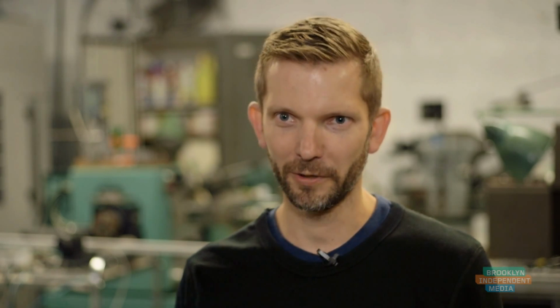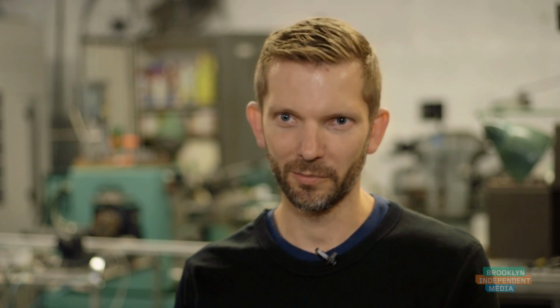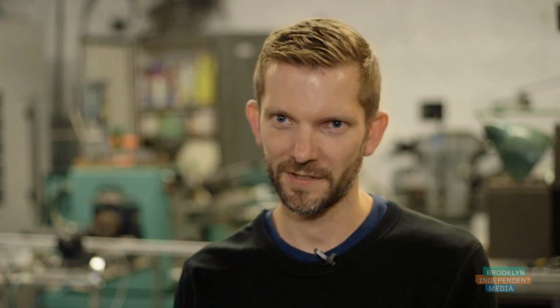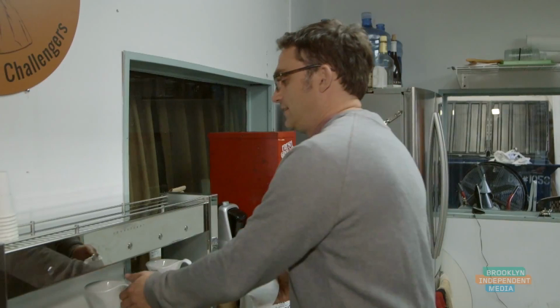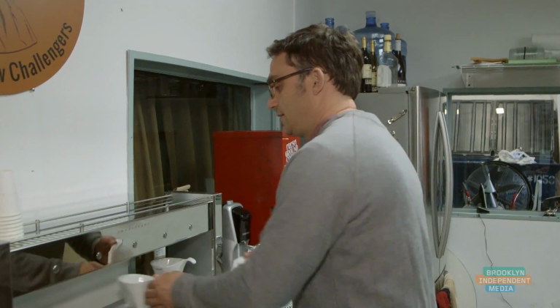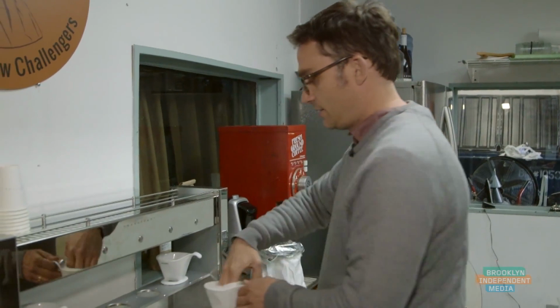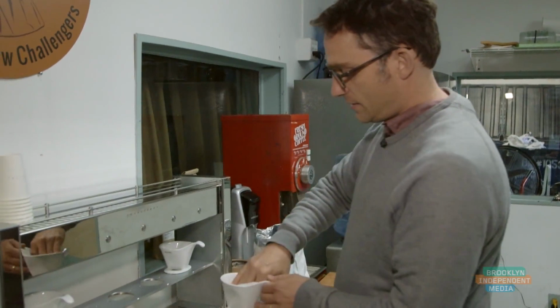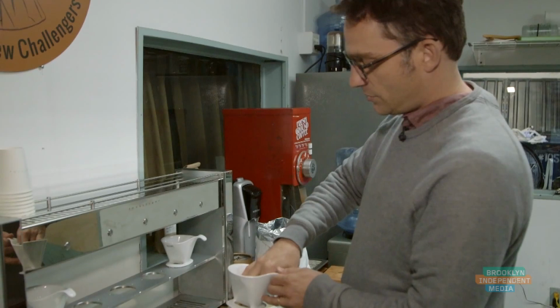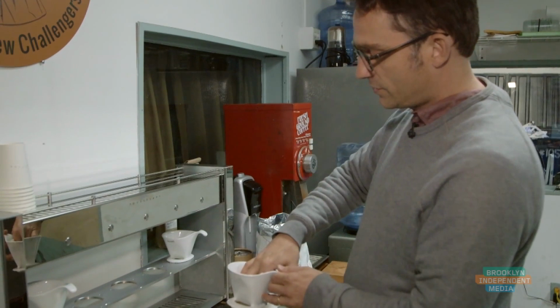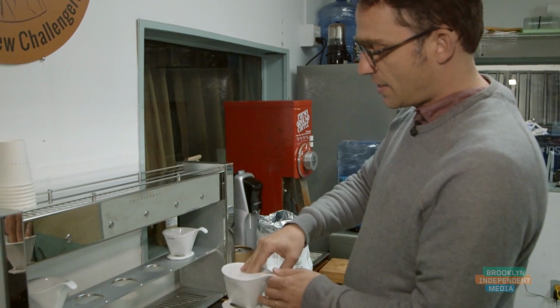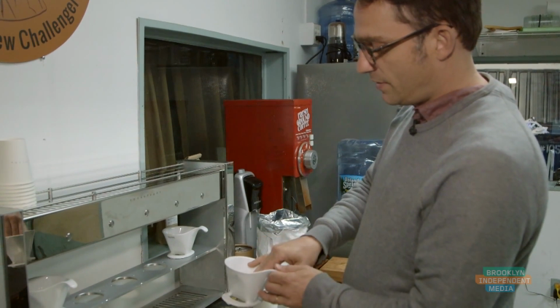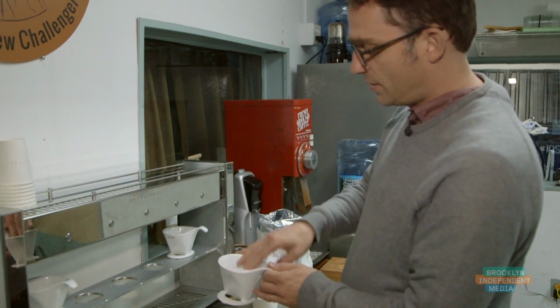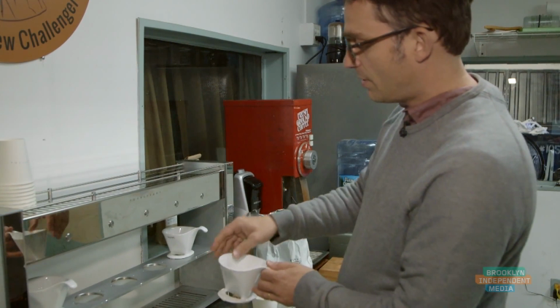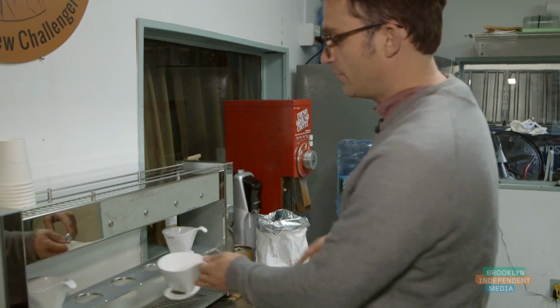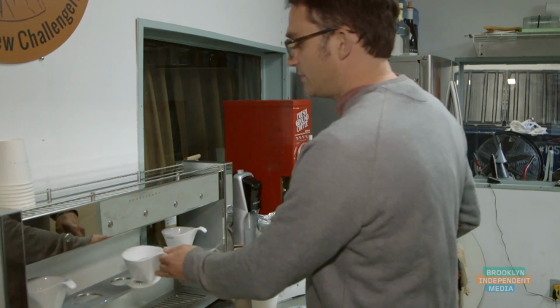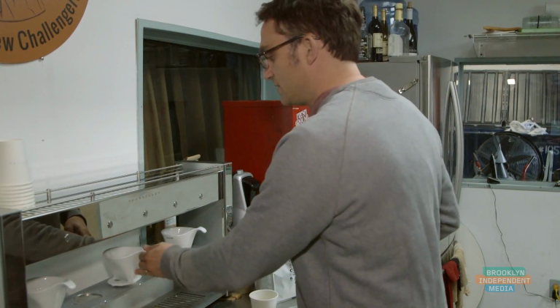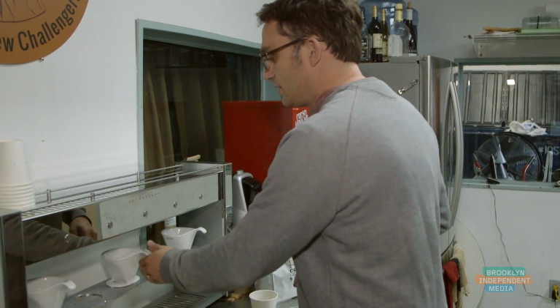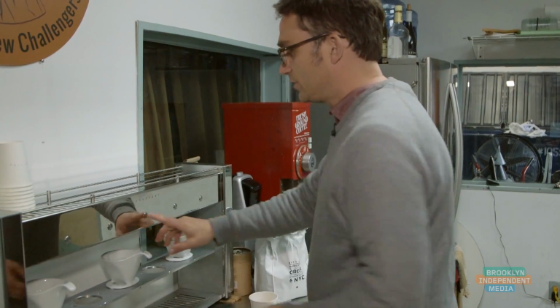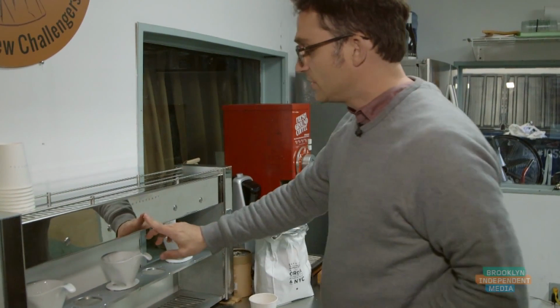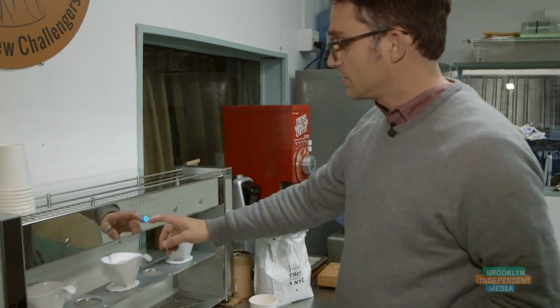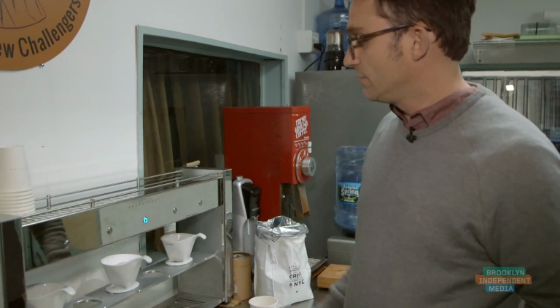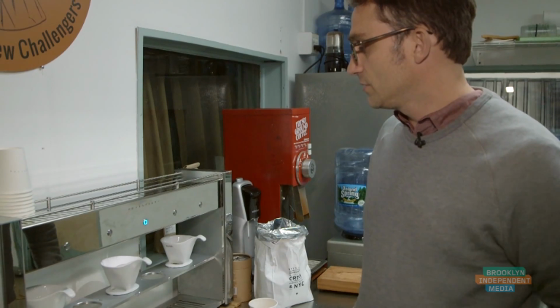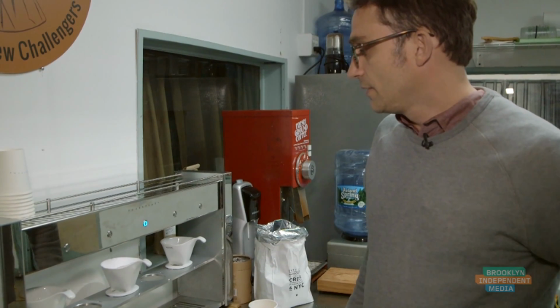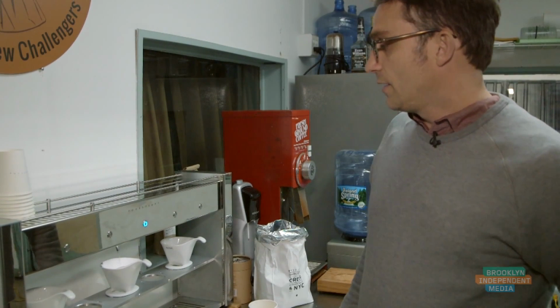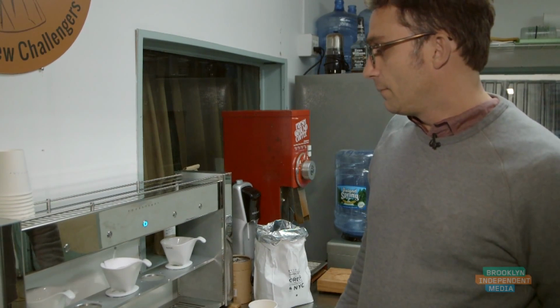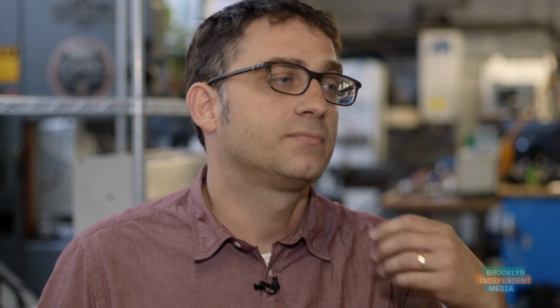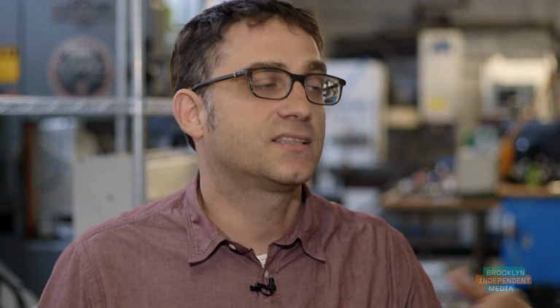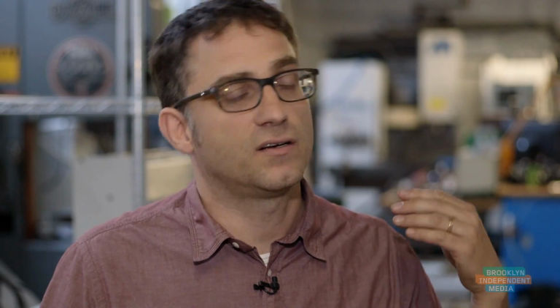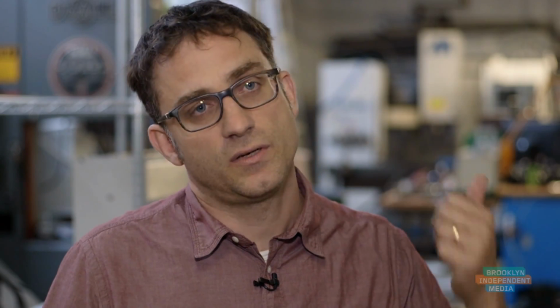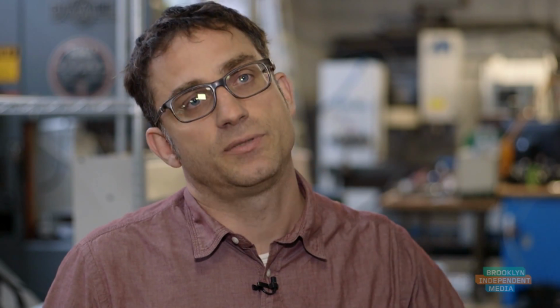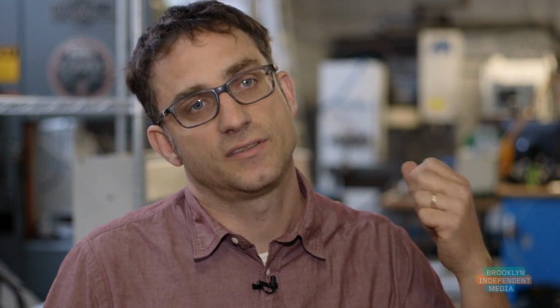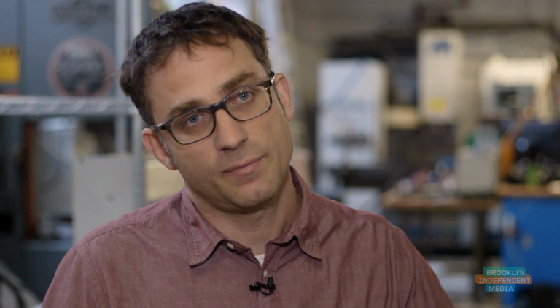The first step in any proper pour over is to actually rinse the filter. Our solution takes care of the water temperature and the timing.